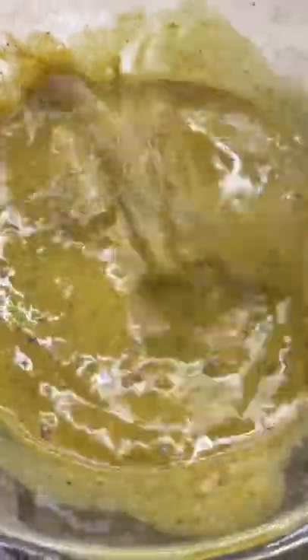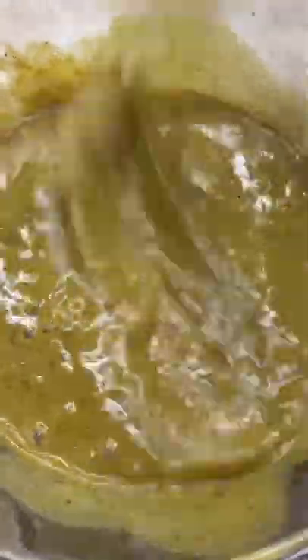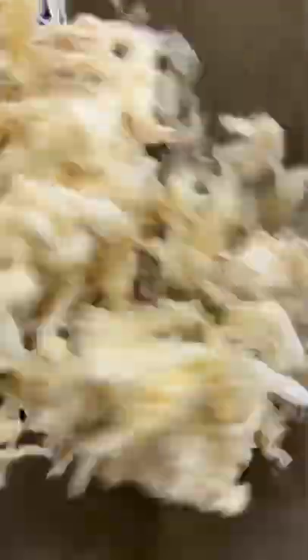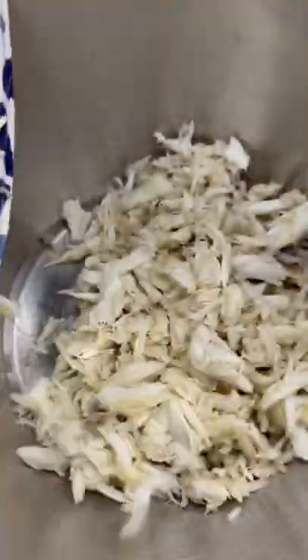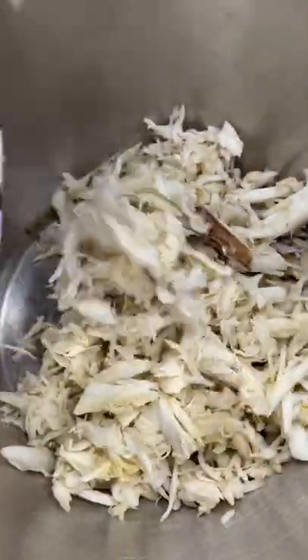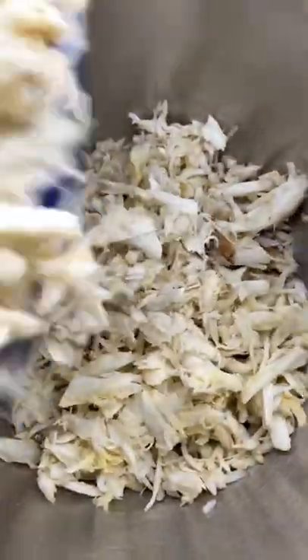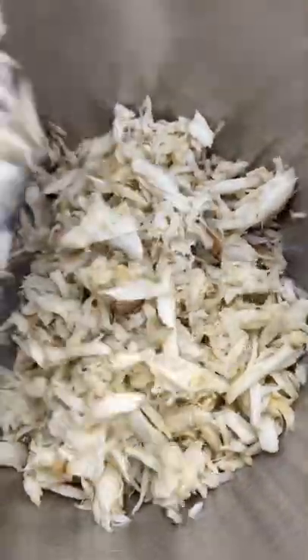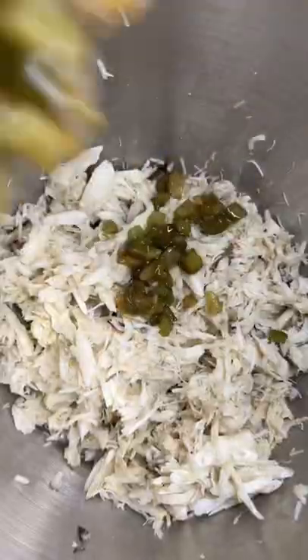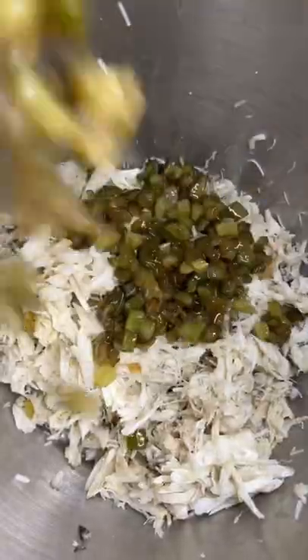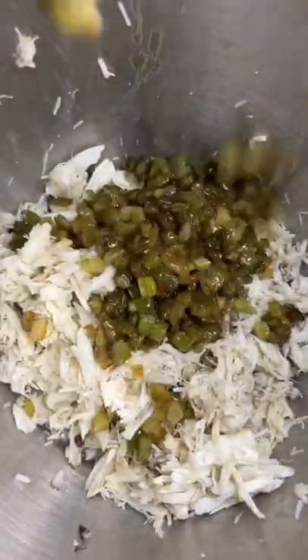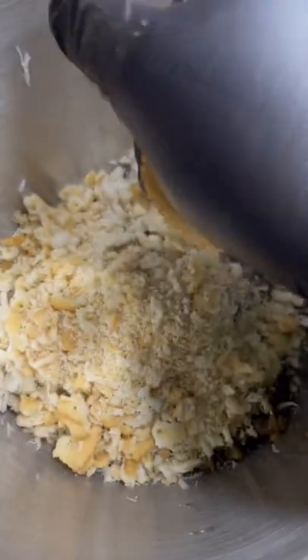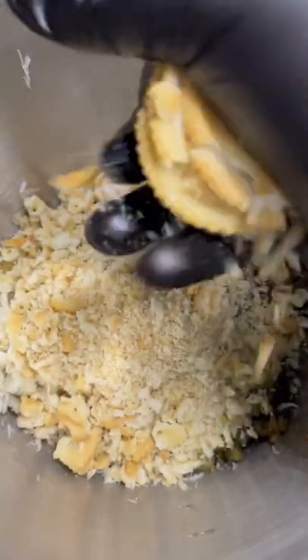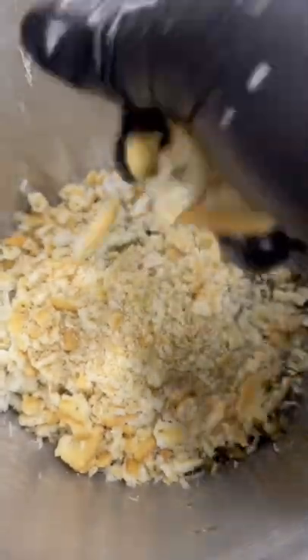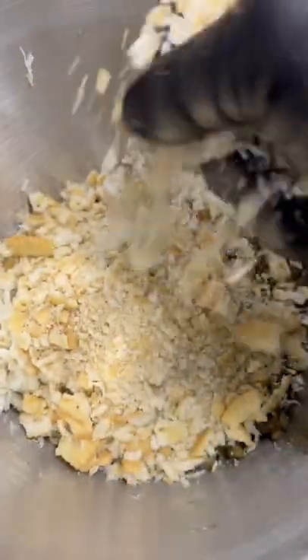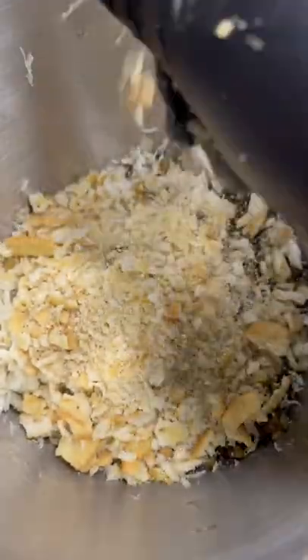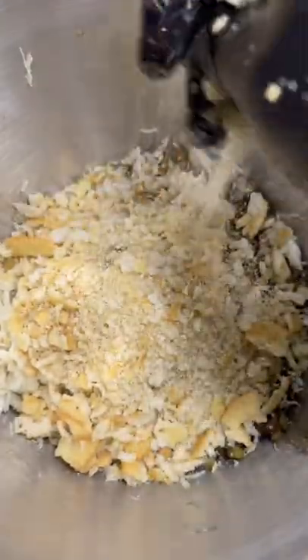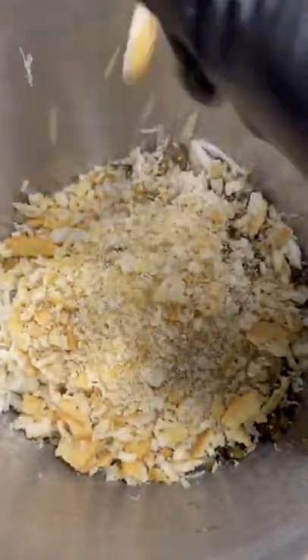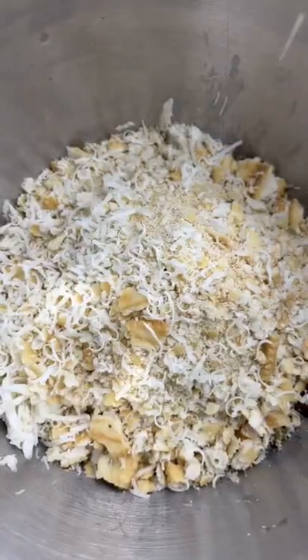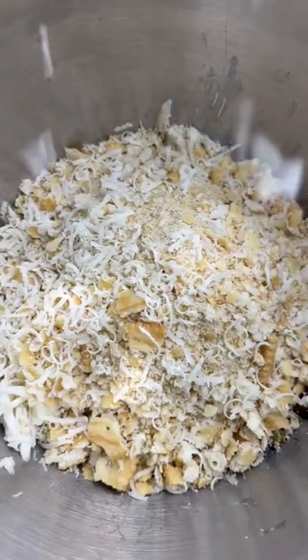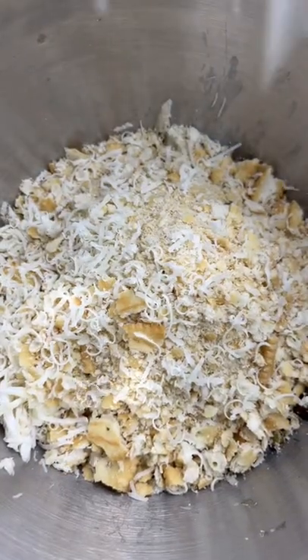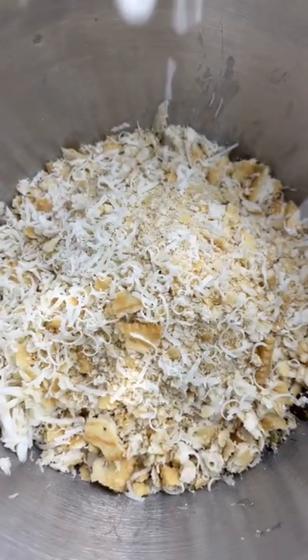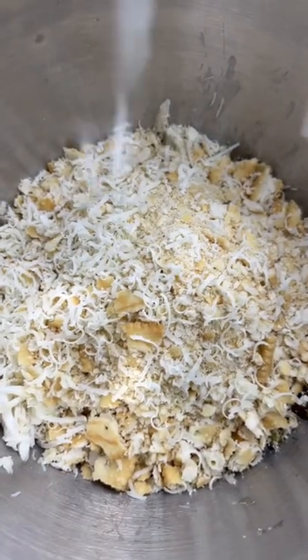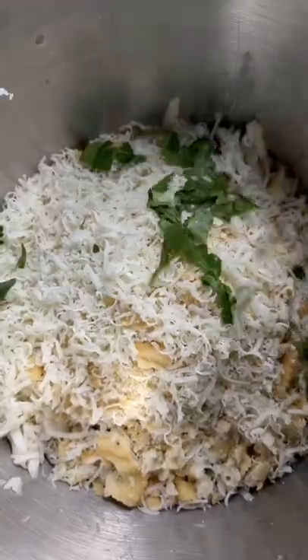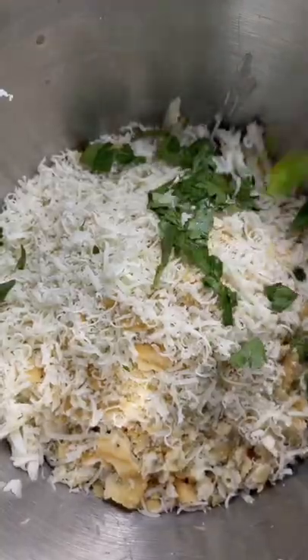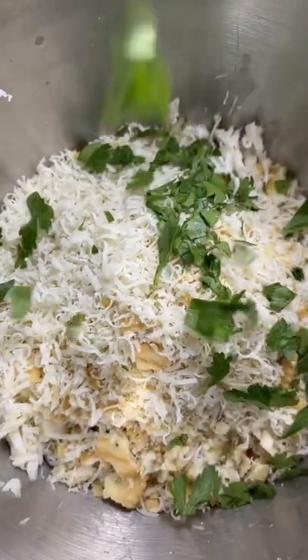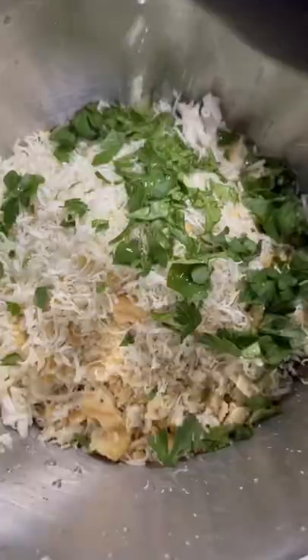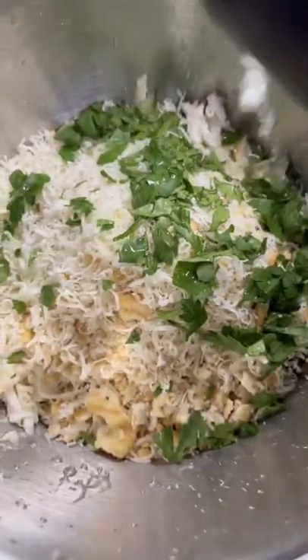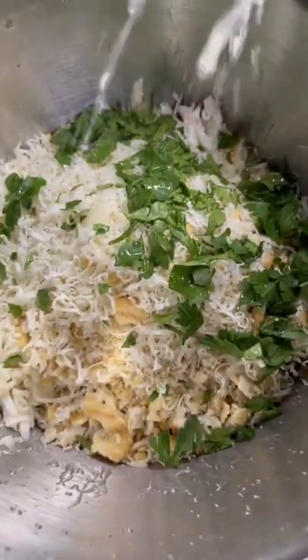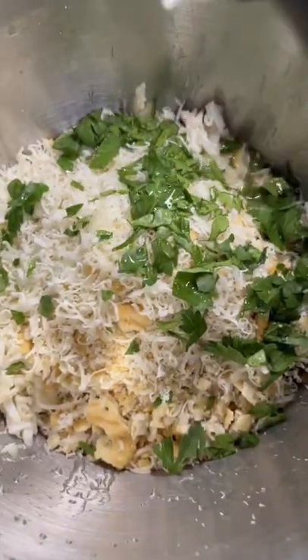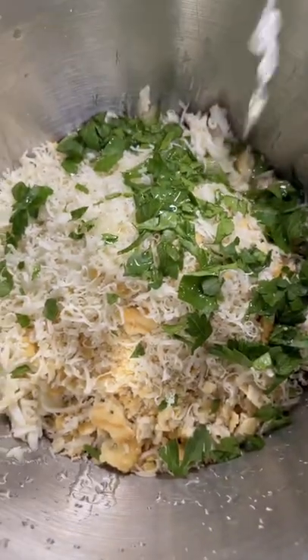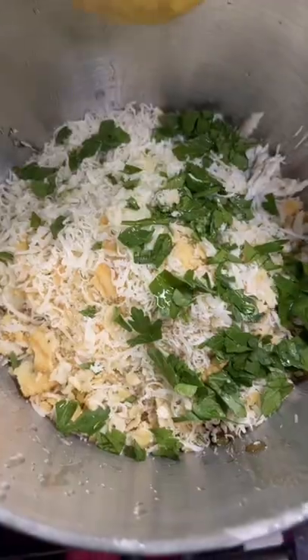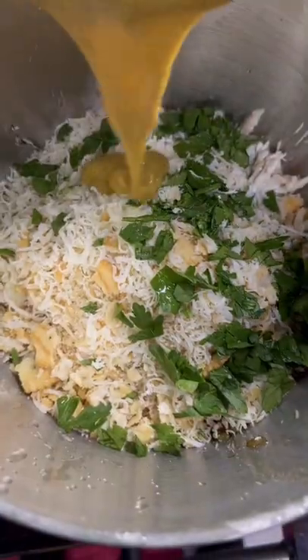In there with that beautiful lump crab meat, trinity dumped in, one cup of Ritz crackers, half a cup of fresh Romano cheese, fresh parsley, and squeeze in one whole lemon.